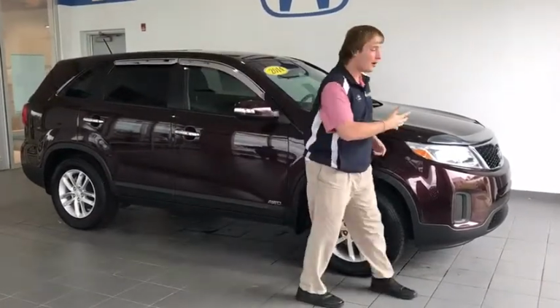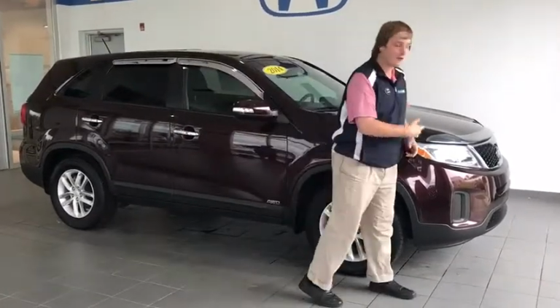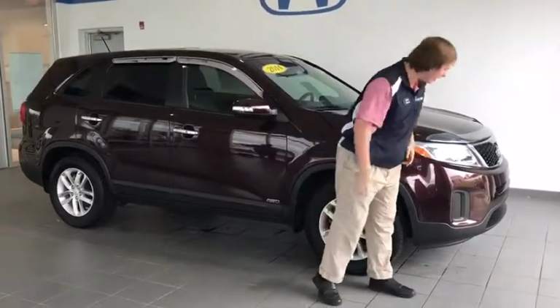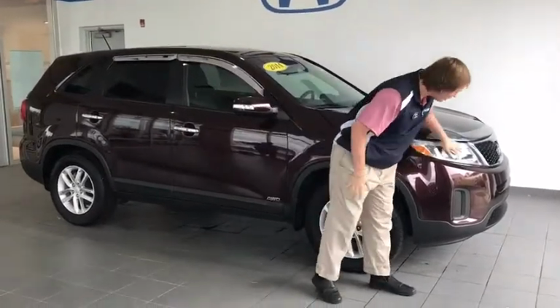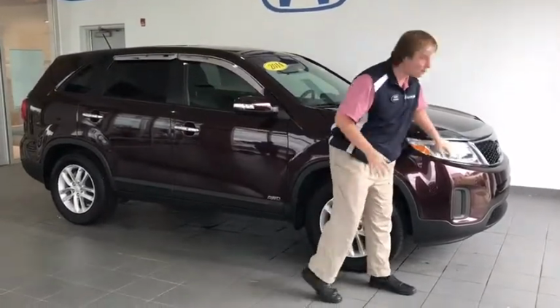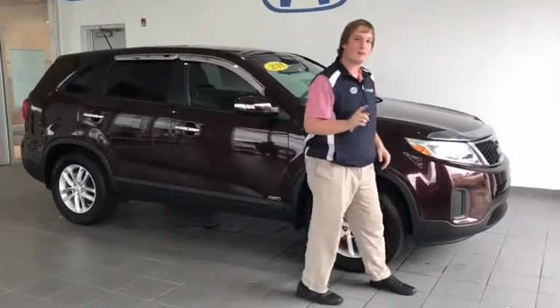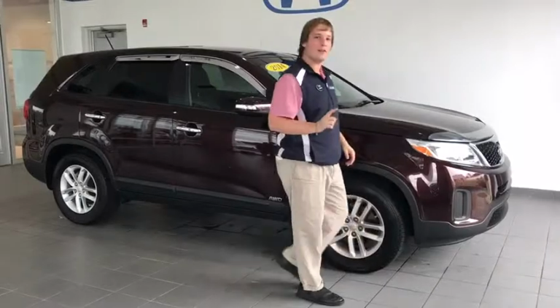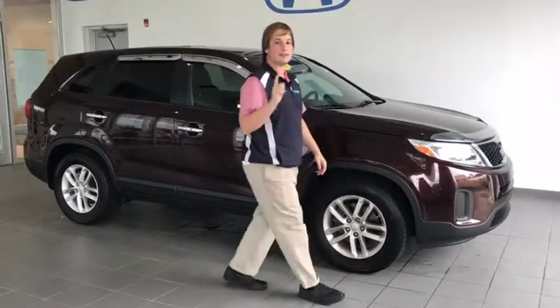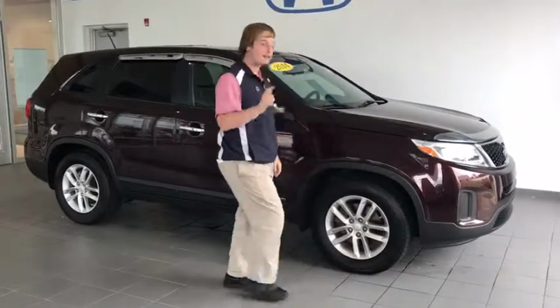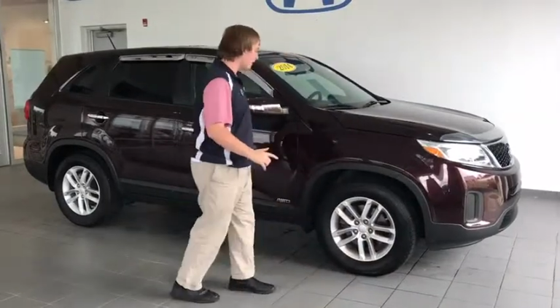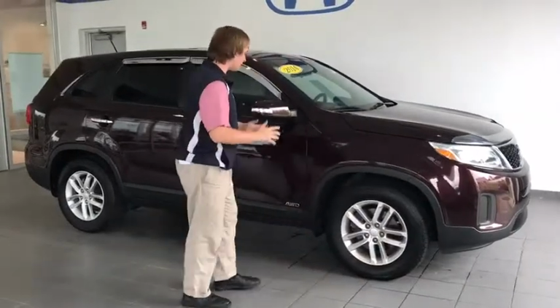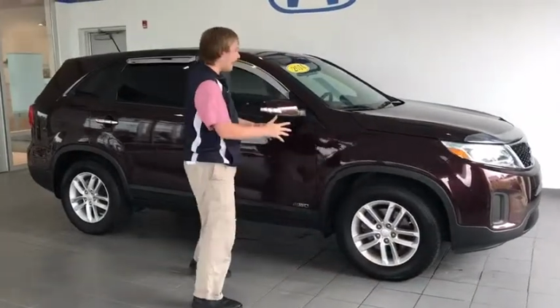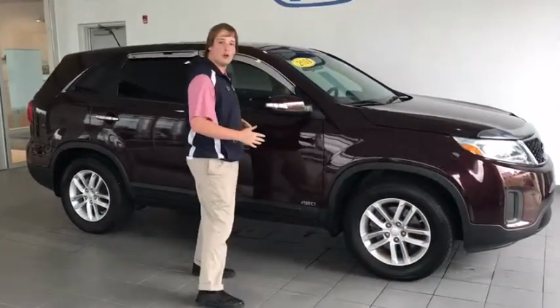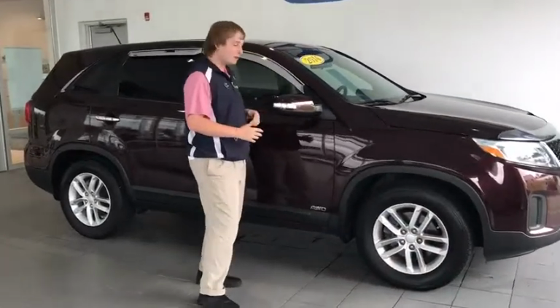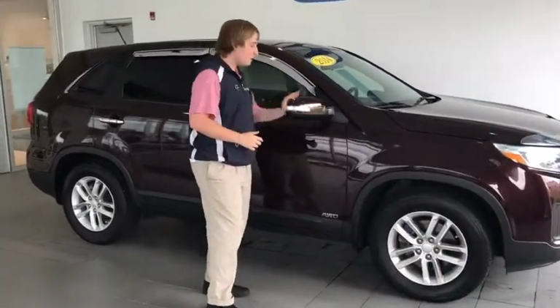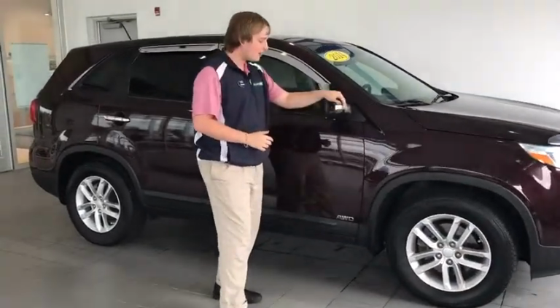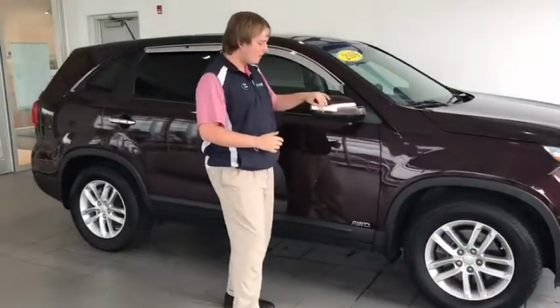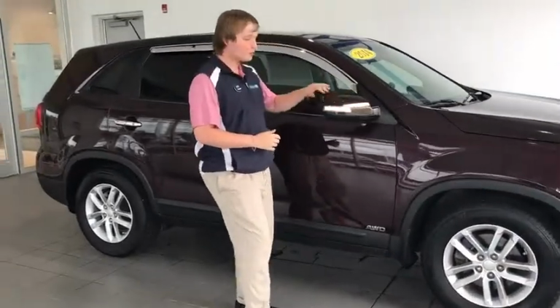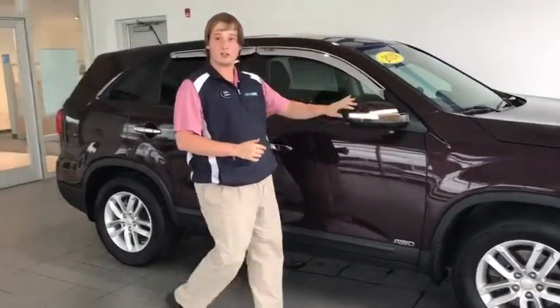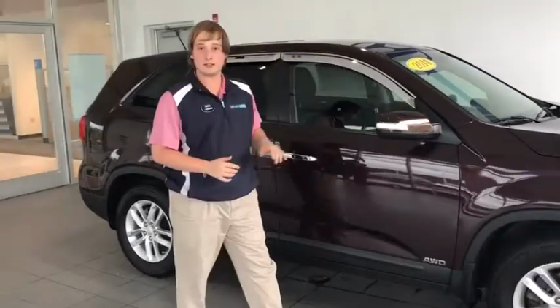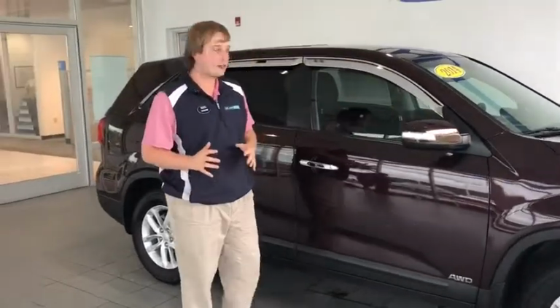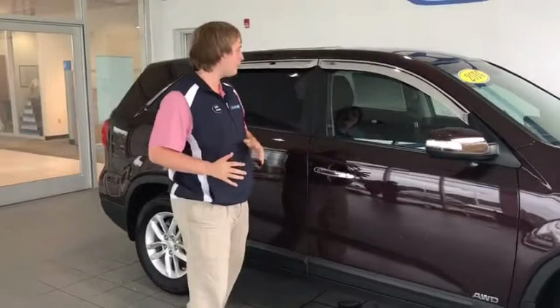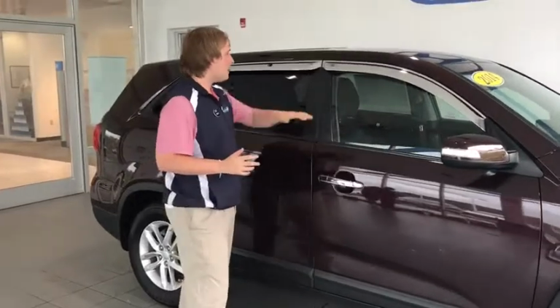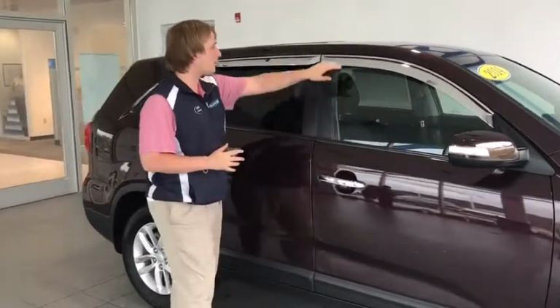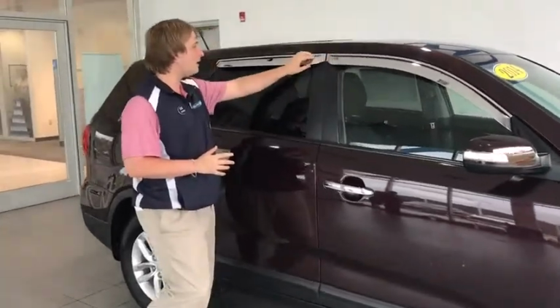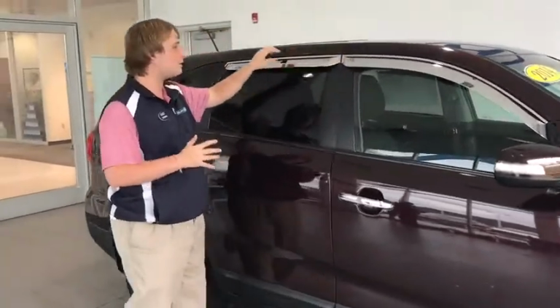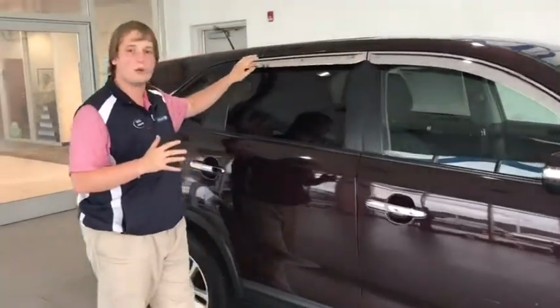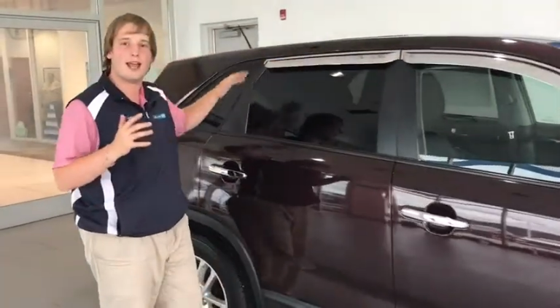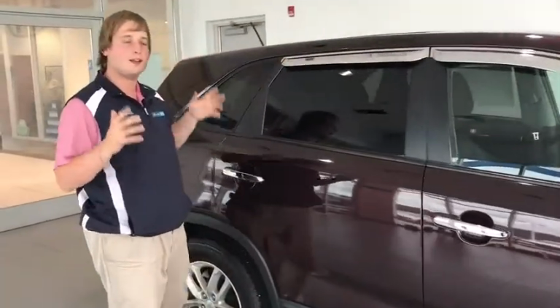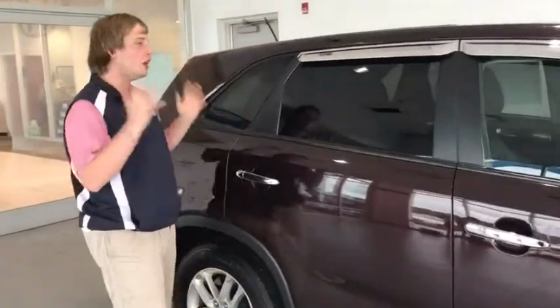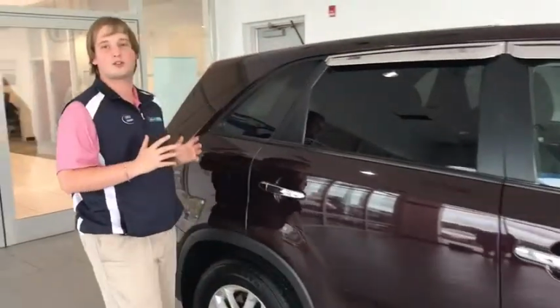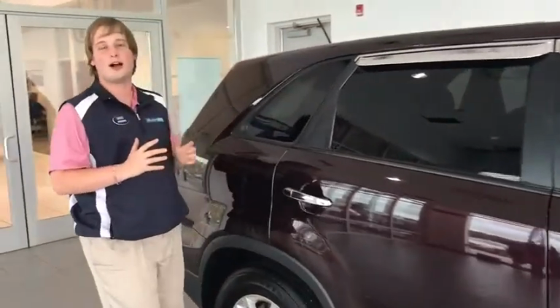Coming to the front, we have projector headlights, fog lights, and alloy wheels. We have the curtains in behind the bumper, and we have rain guards already added at no extra cost.